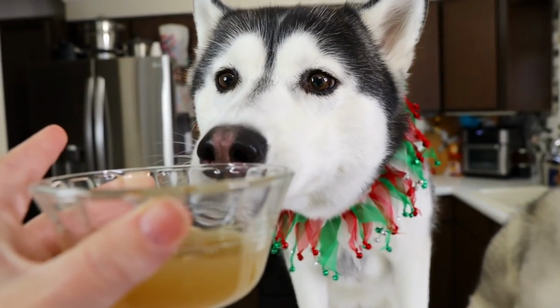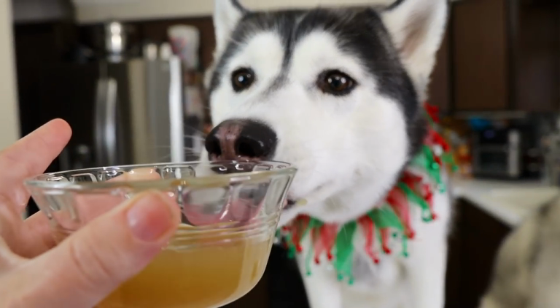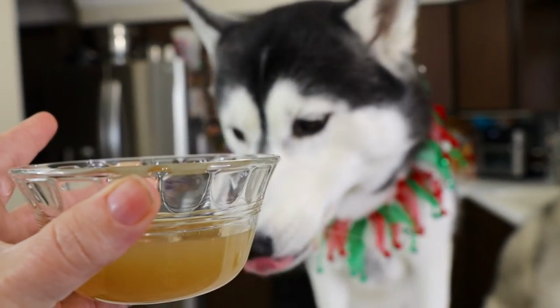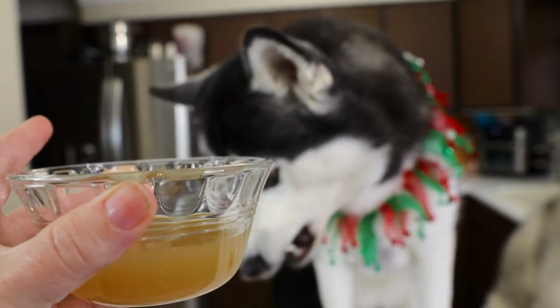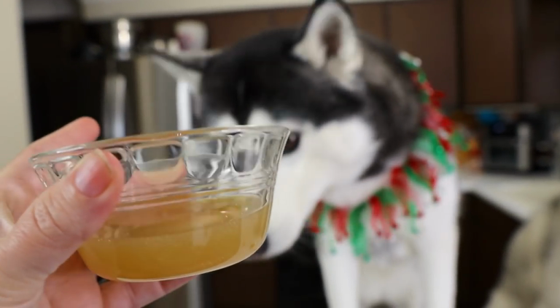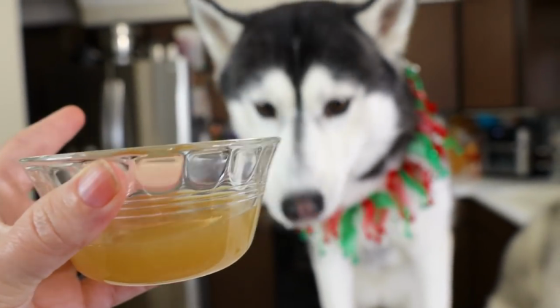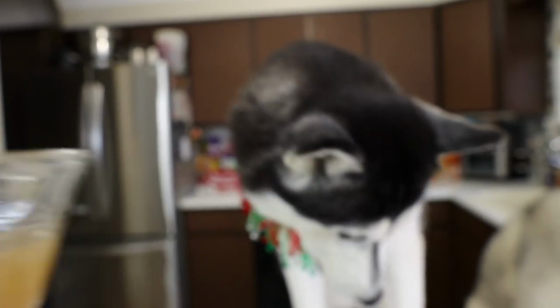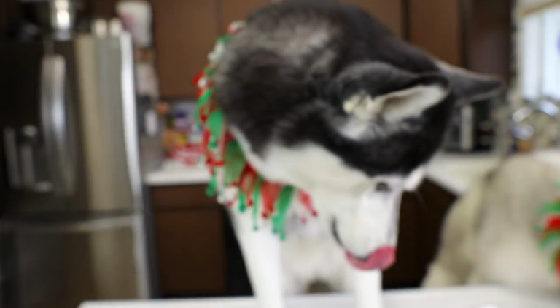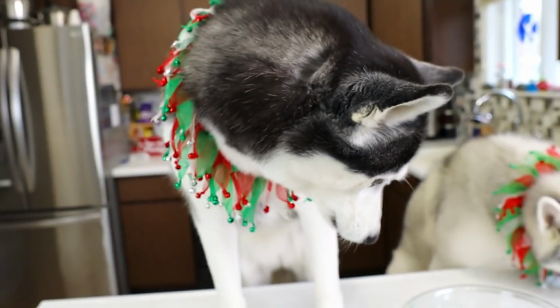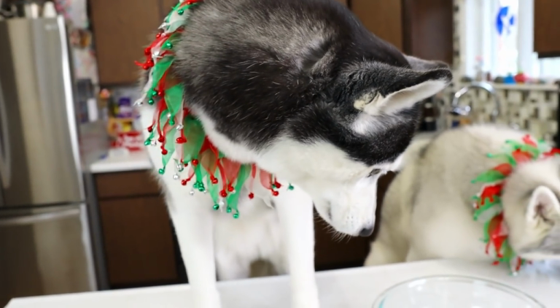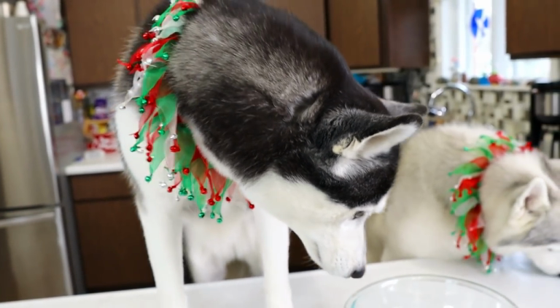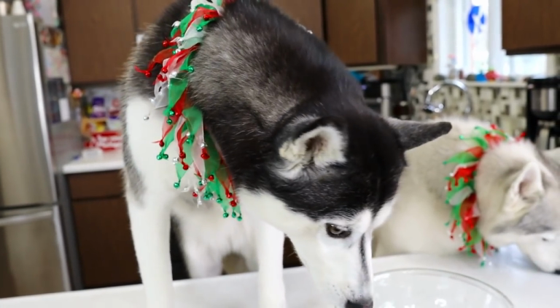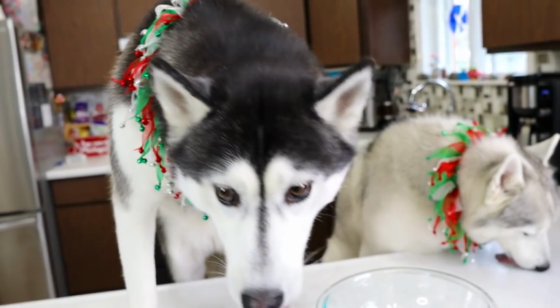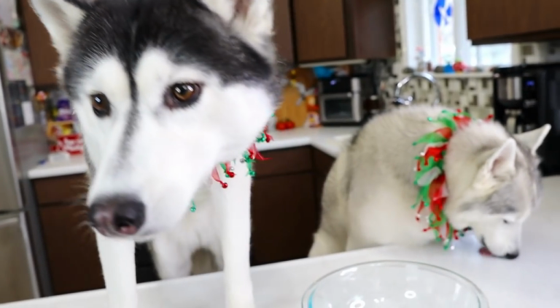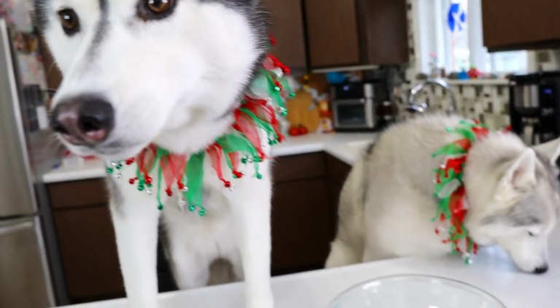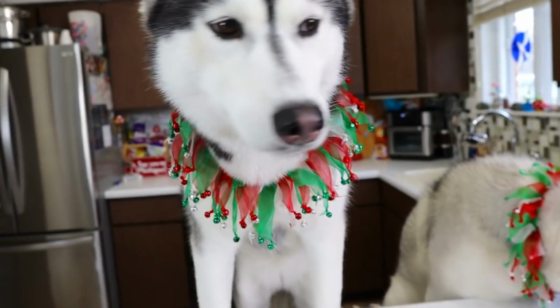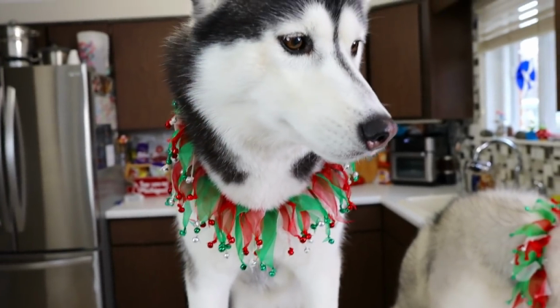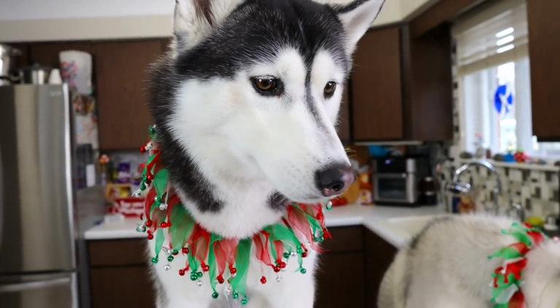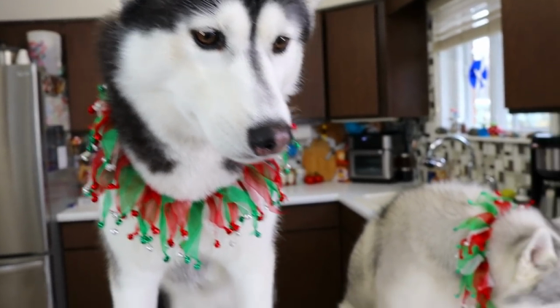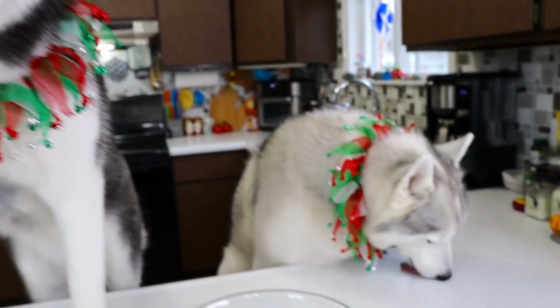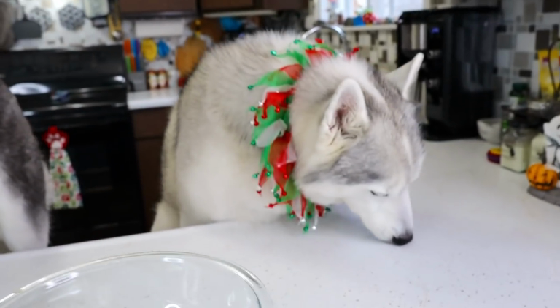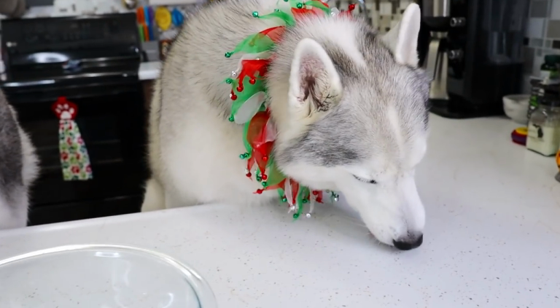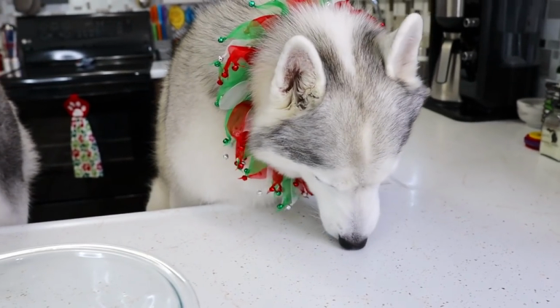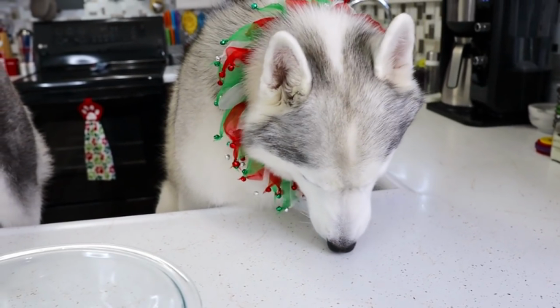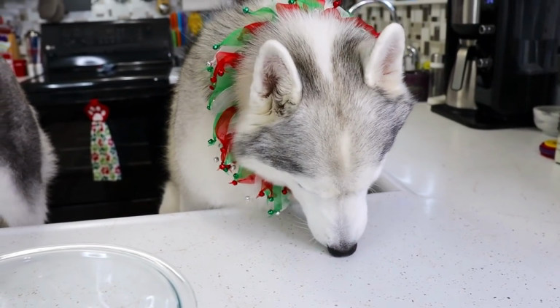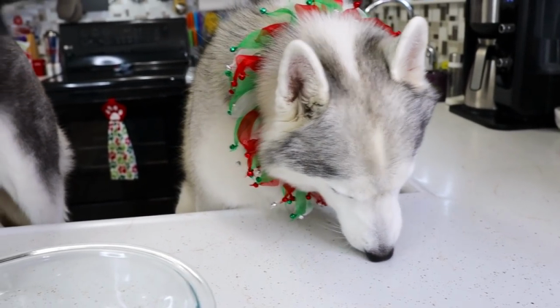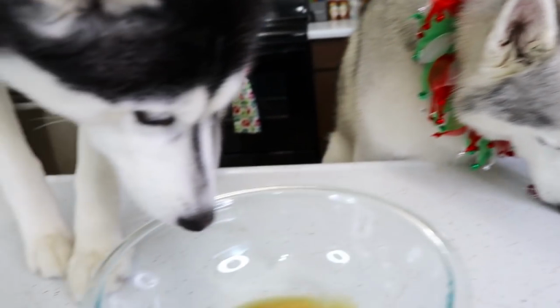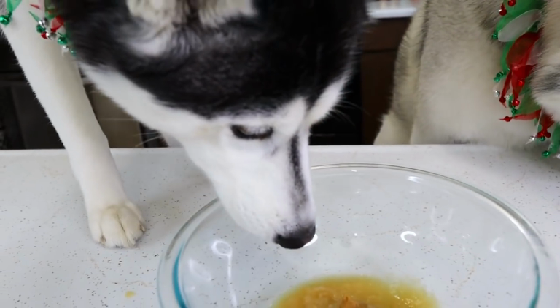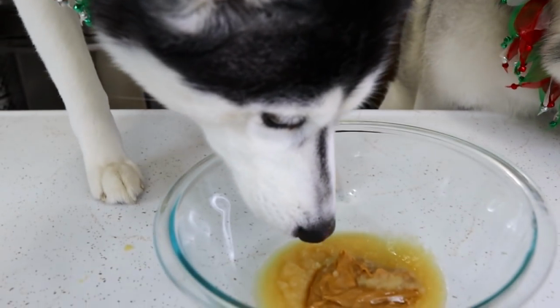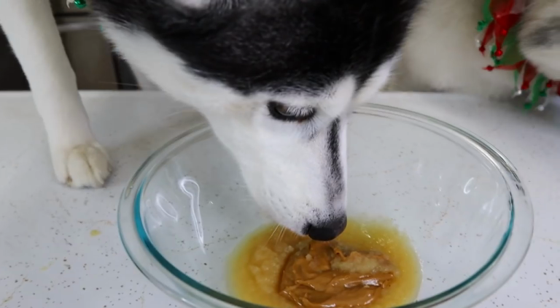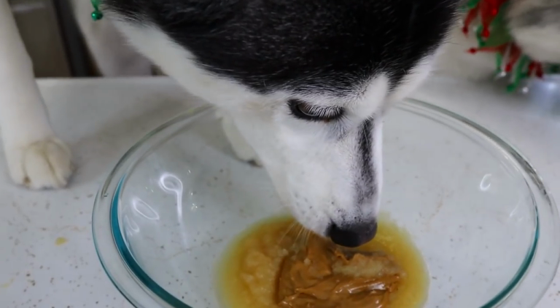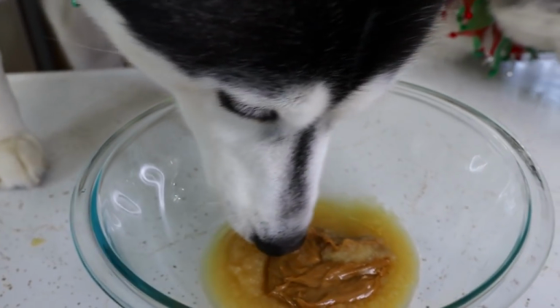The next thing we will be adding is a quarter of a cup of bone broth. I'm using Open Farm beef bone broth. Memphis, I think you got it off the counter. Kira, don't you dare!